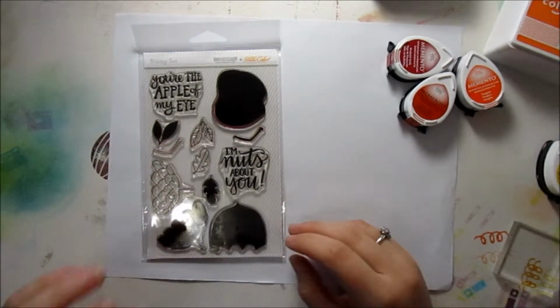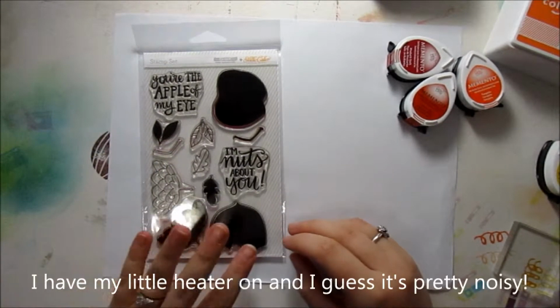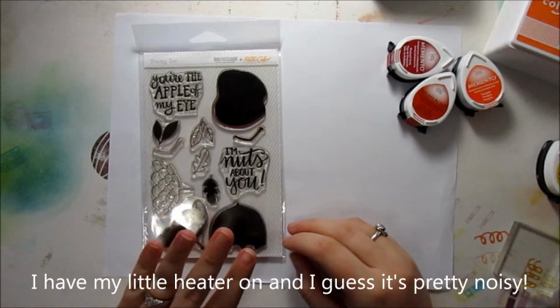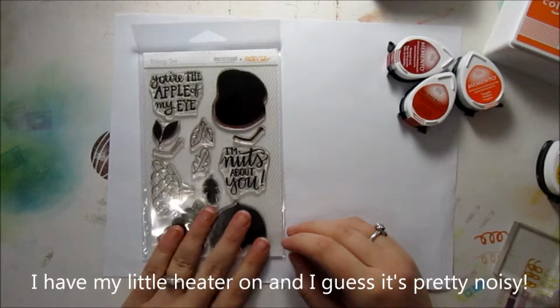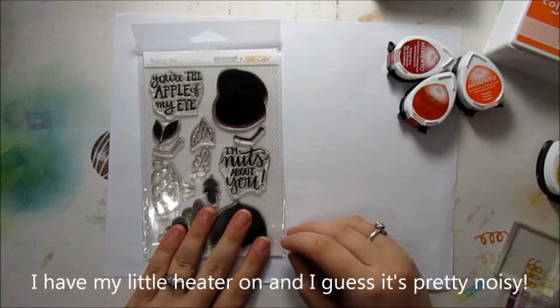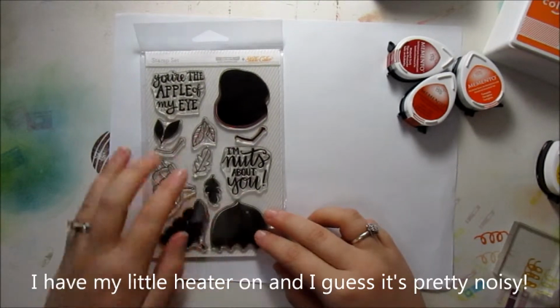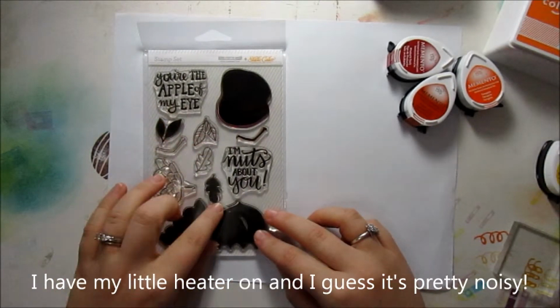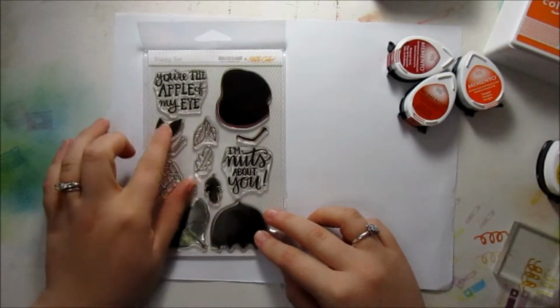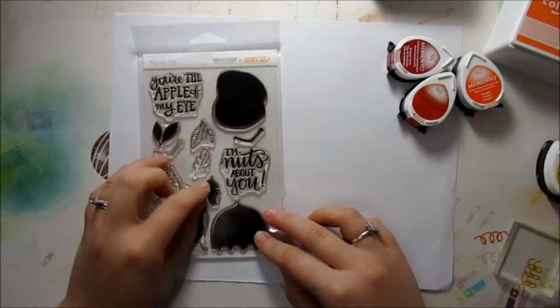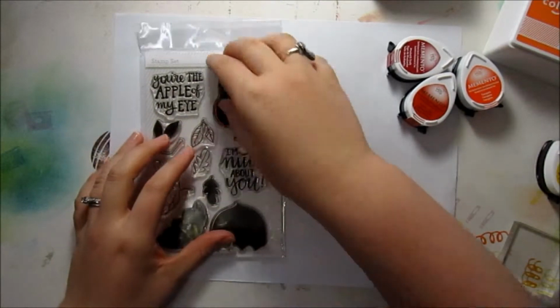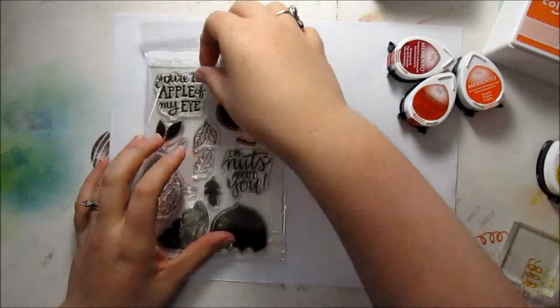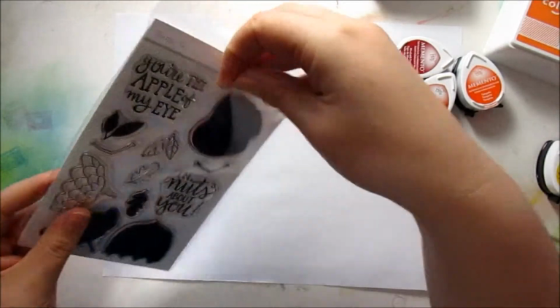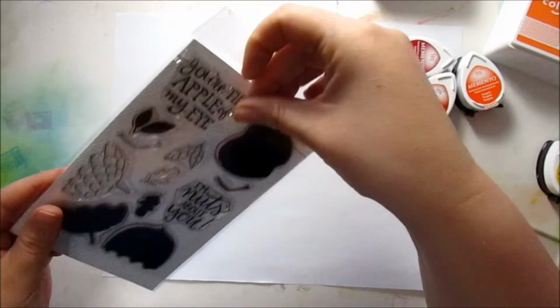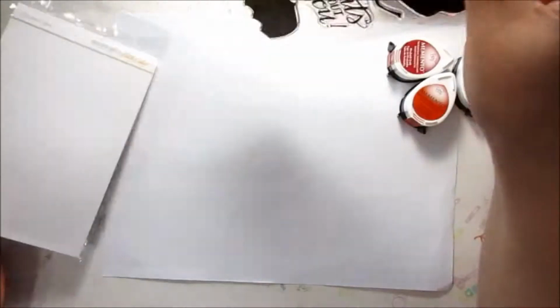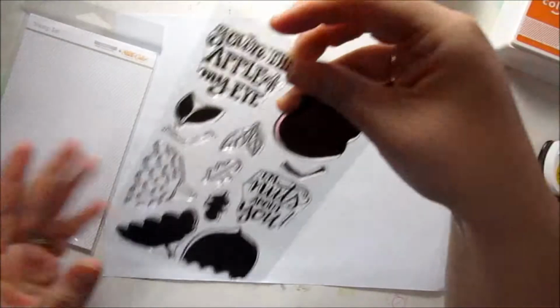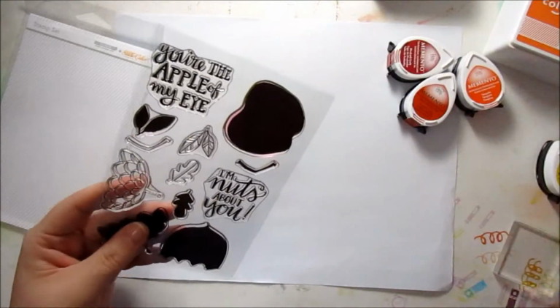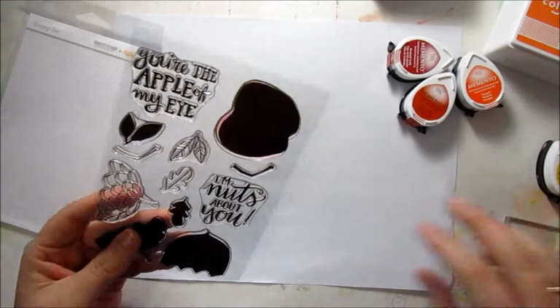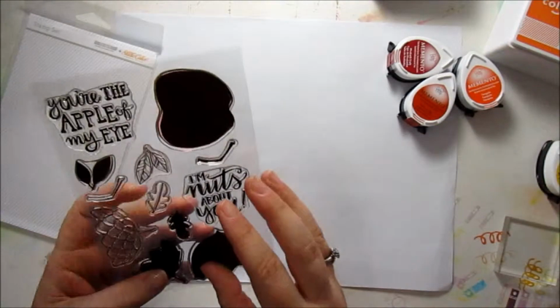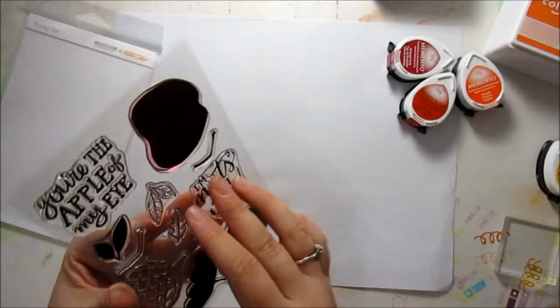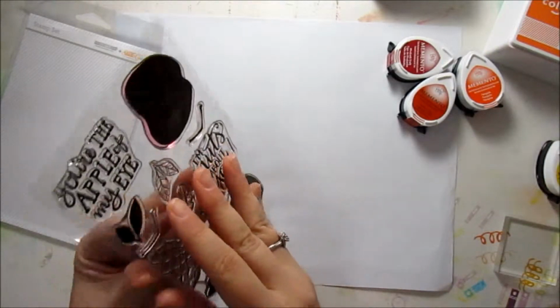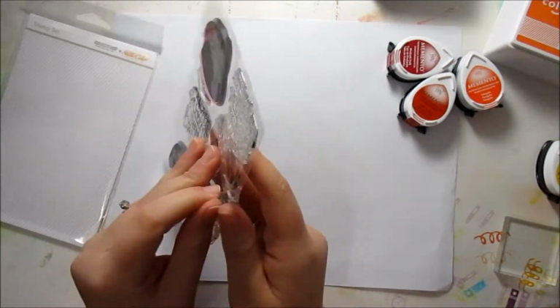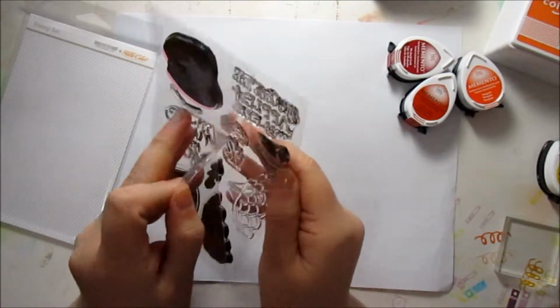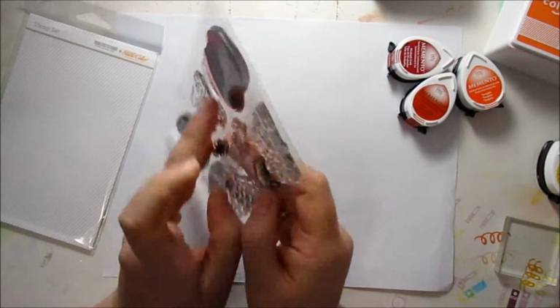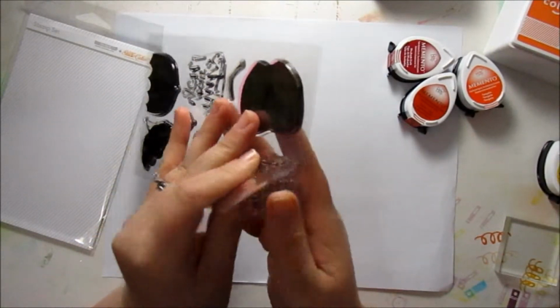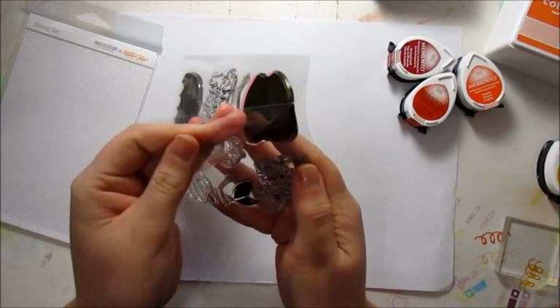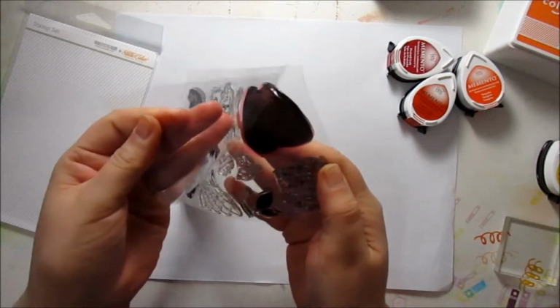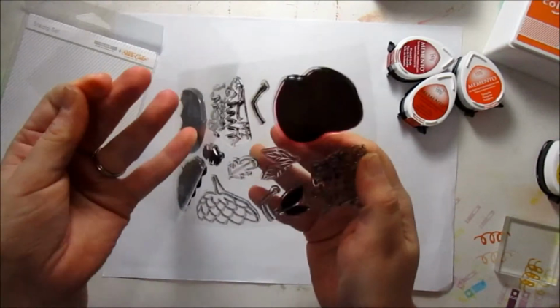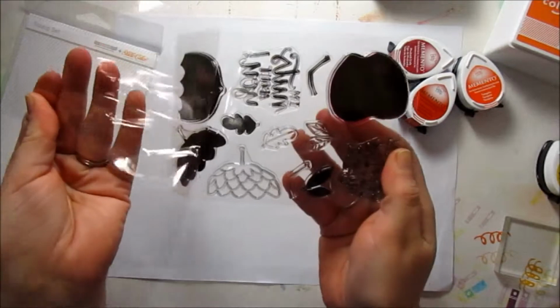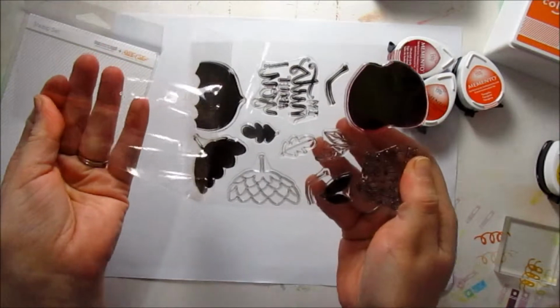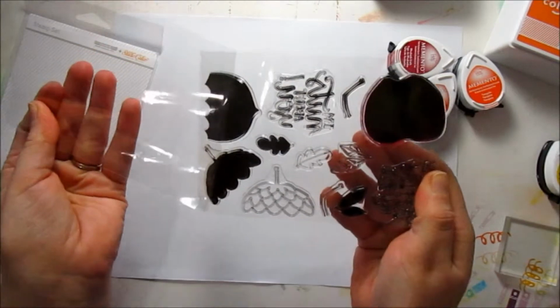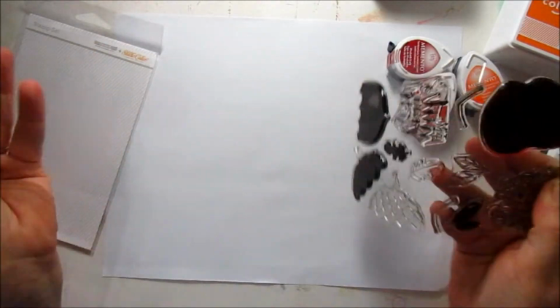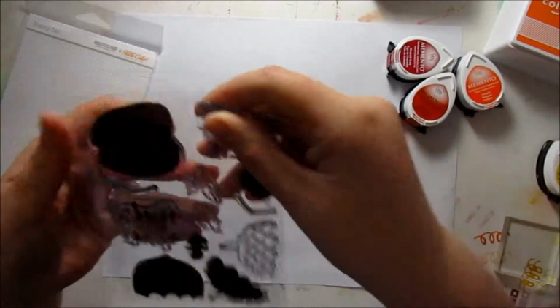Today I'm going to be using the stamp set, and I'm just going to be using these leaf images here. I'm going to start with the one that's meant for the acorn, and I'm going to use the solid image.